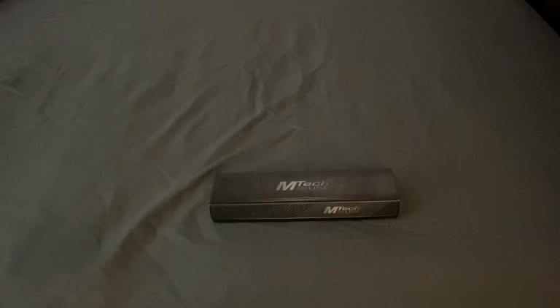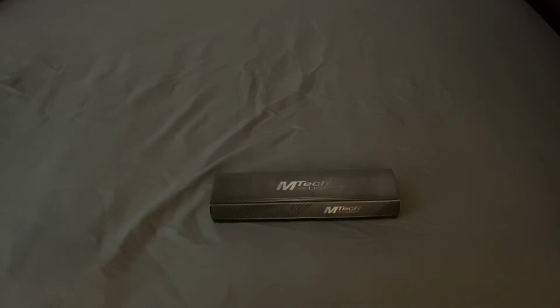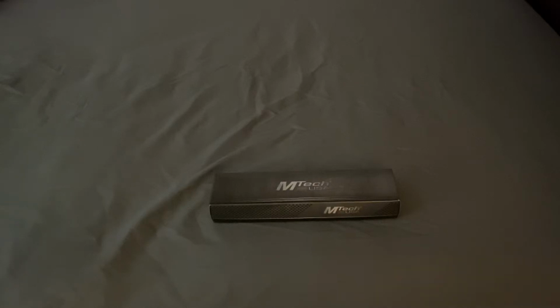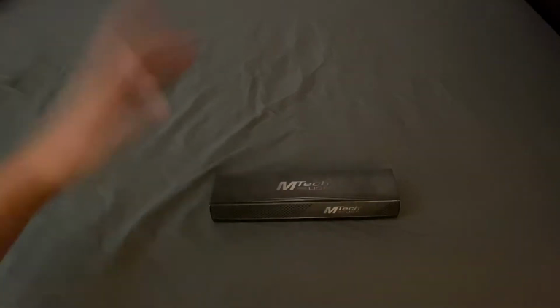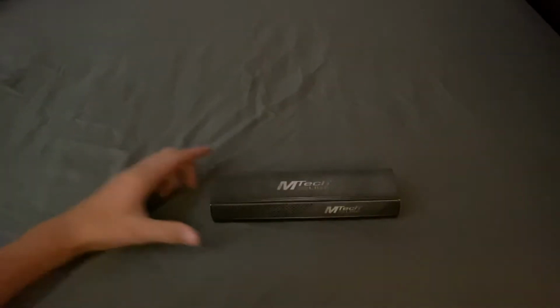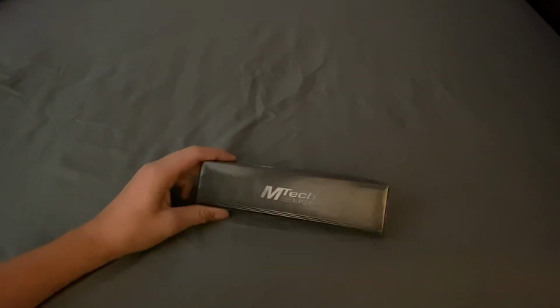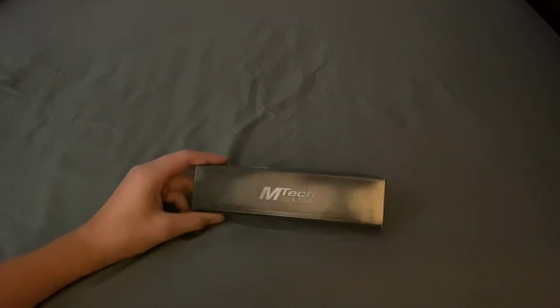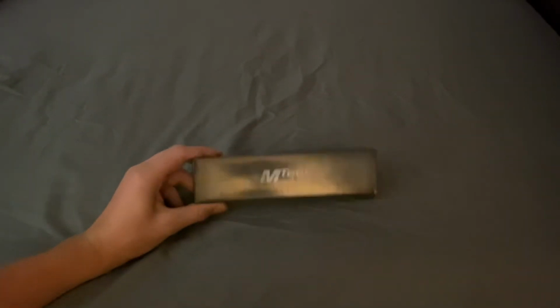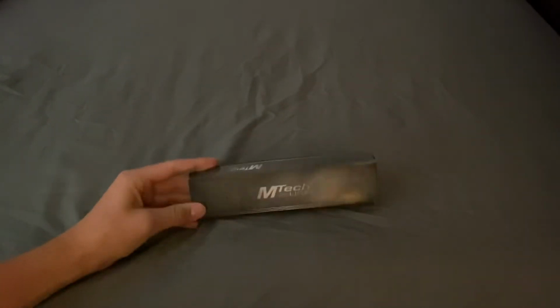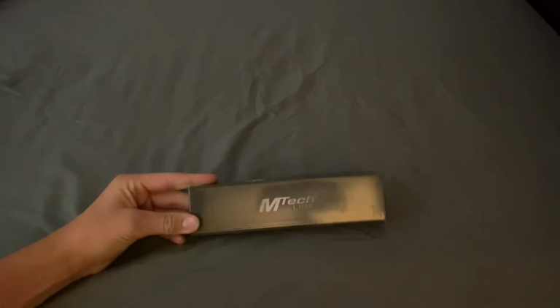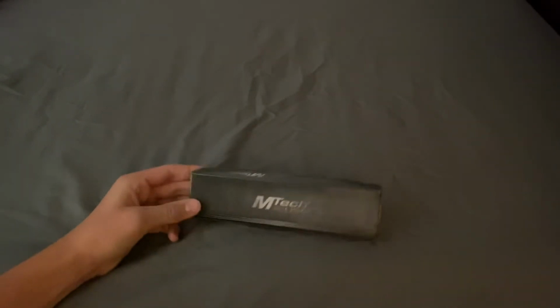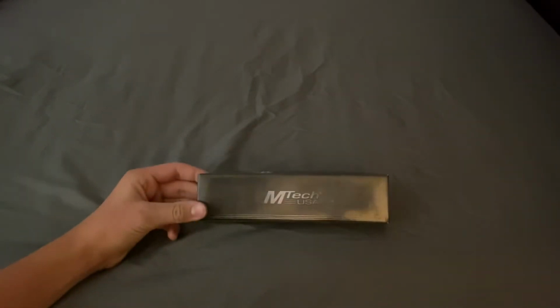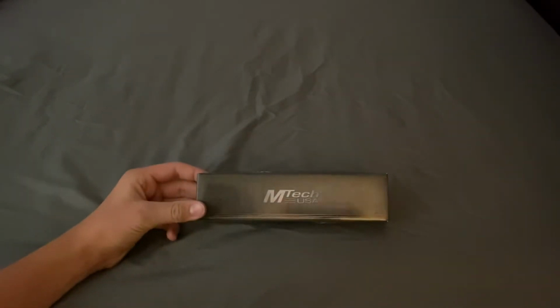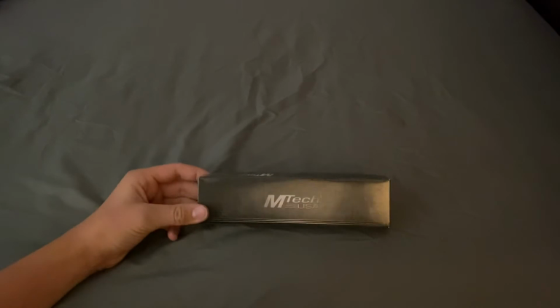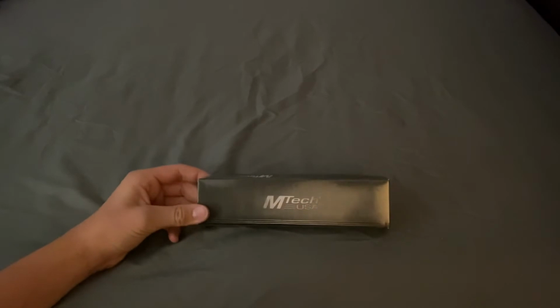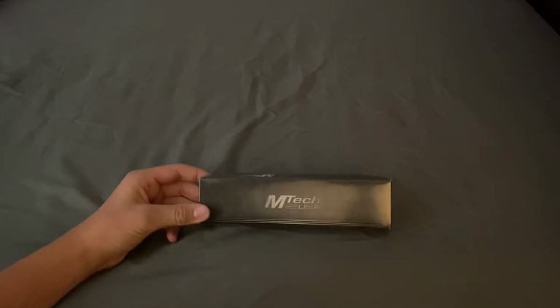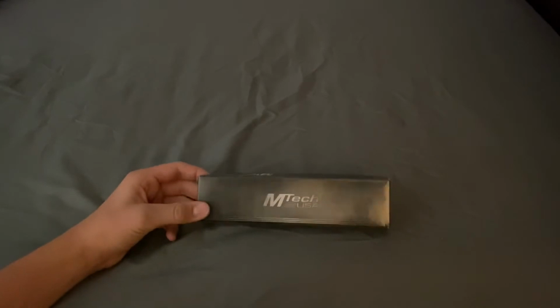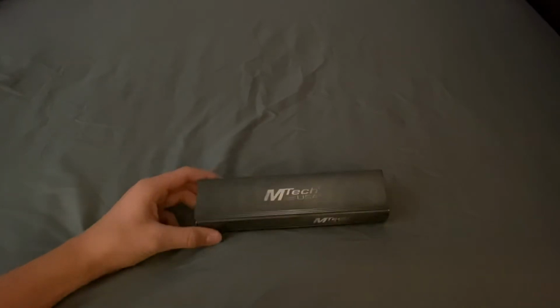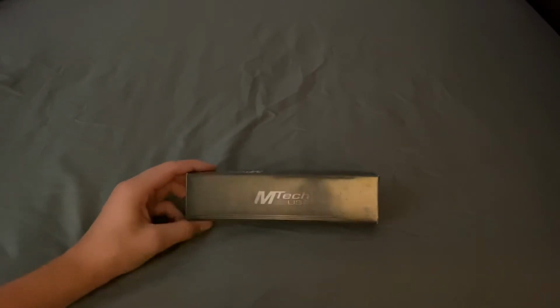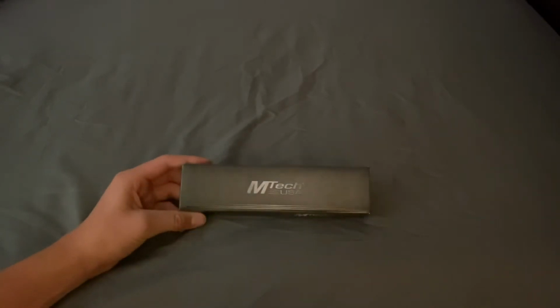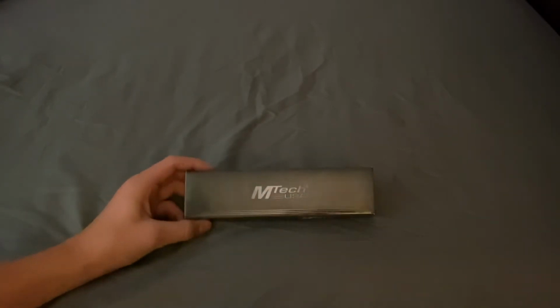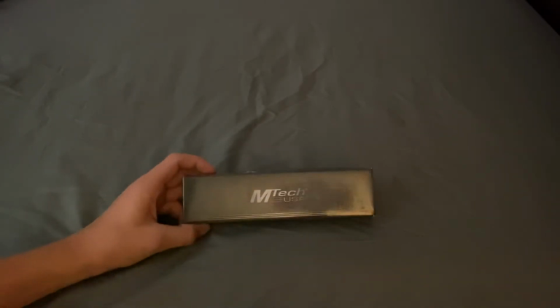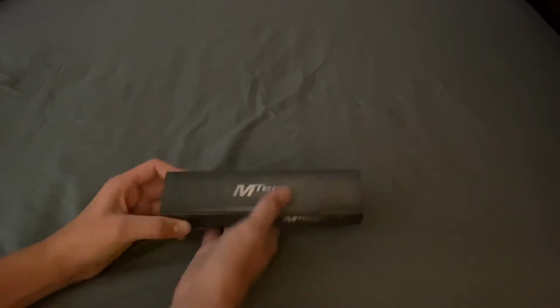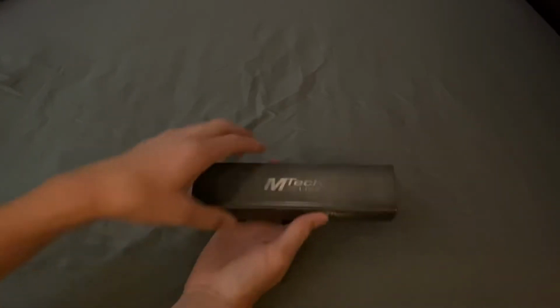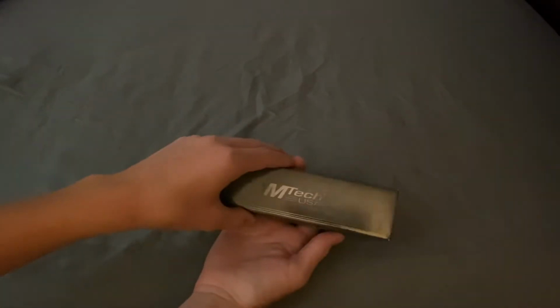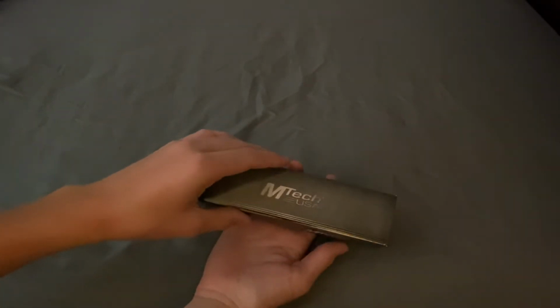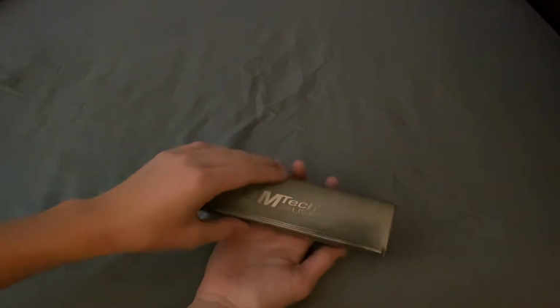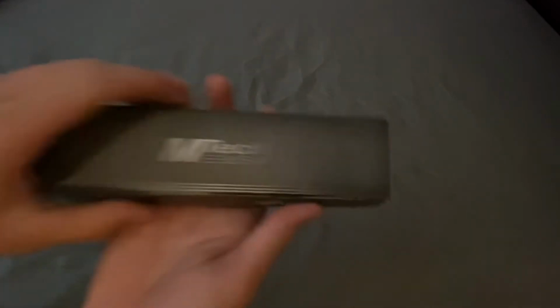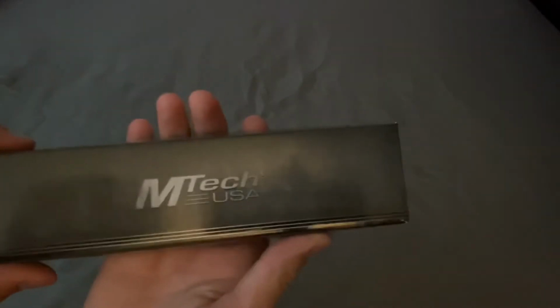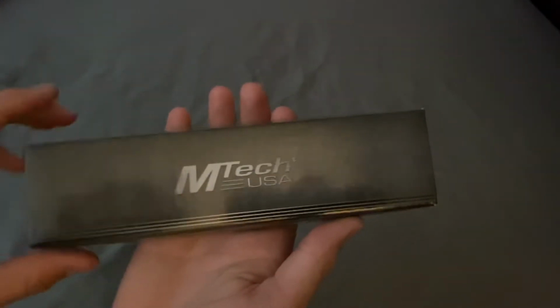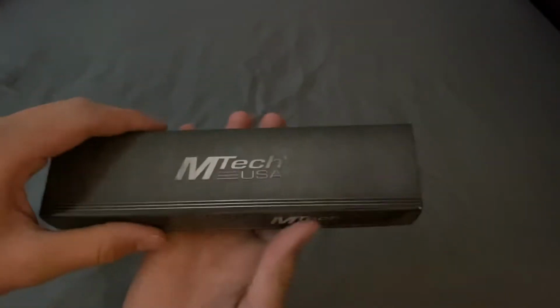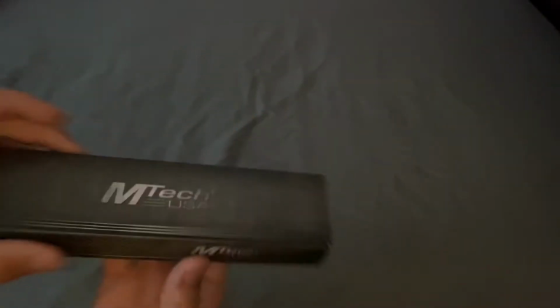What's up guys, it's PocketKnivesCollector back here again, and today we're going to be taking a look at the M-TEC fixed blade boot knife dagger, whatever you want to call it. It says M-TEC USA there, not USA made though.